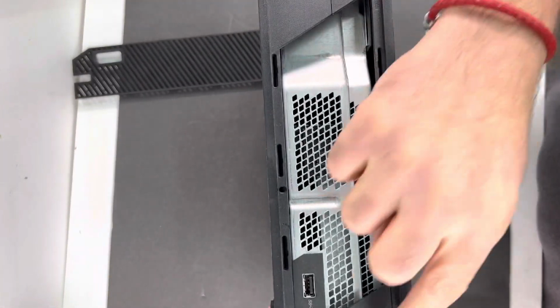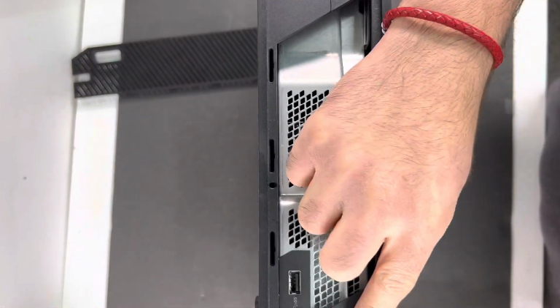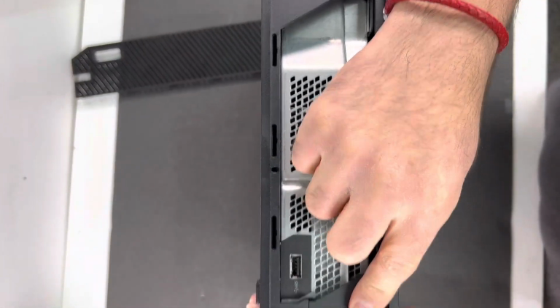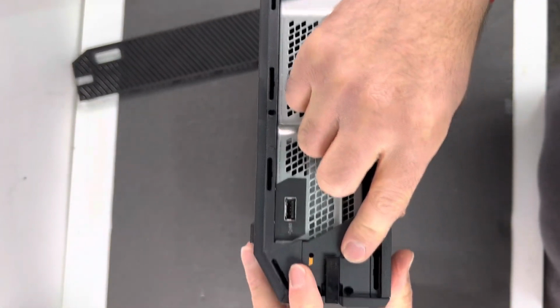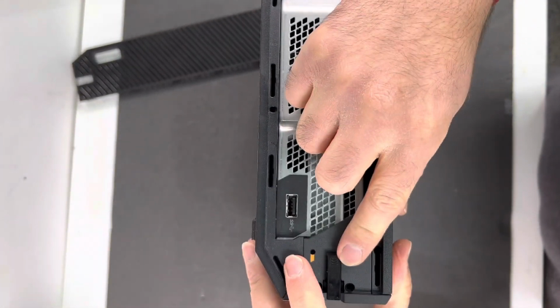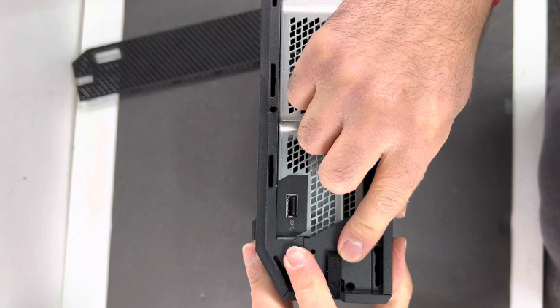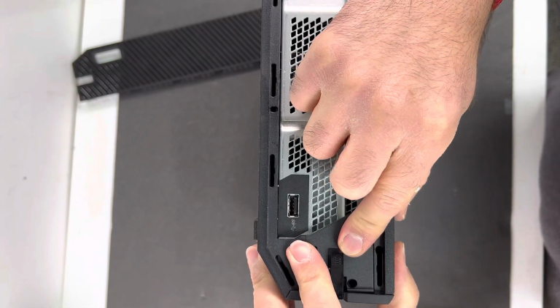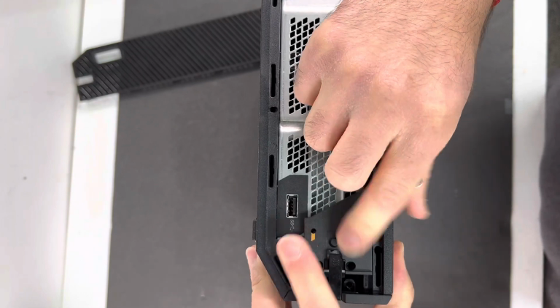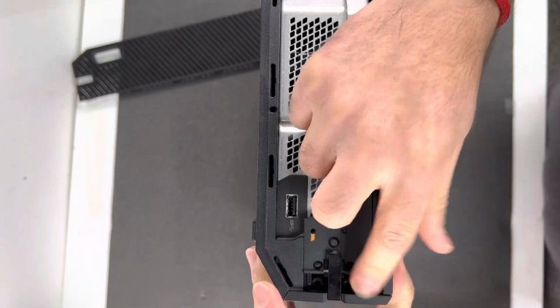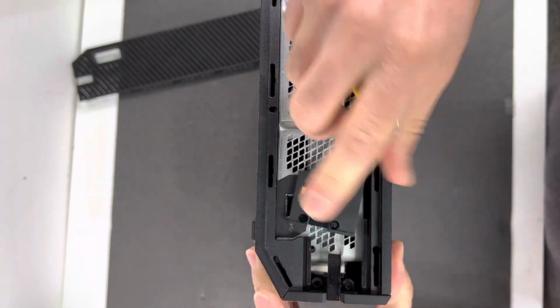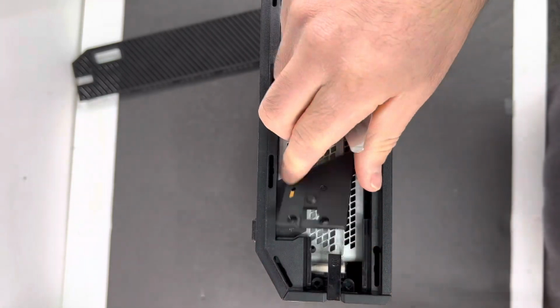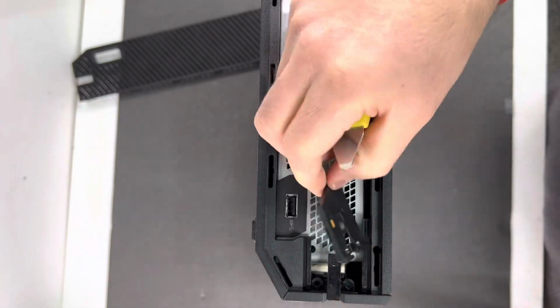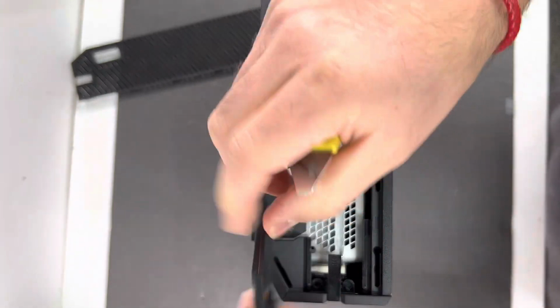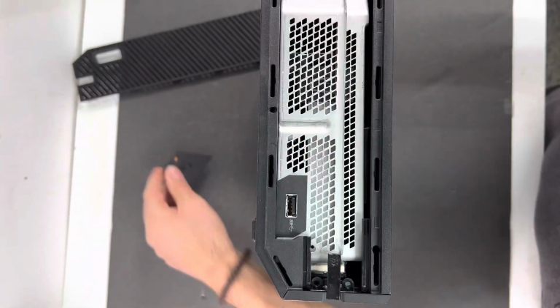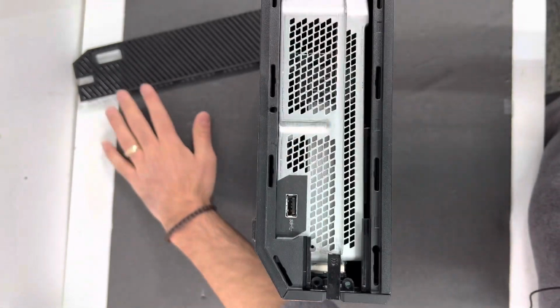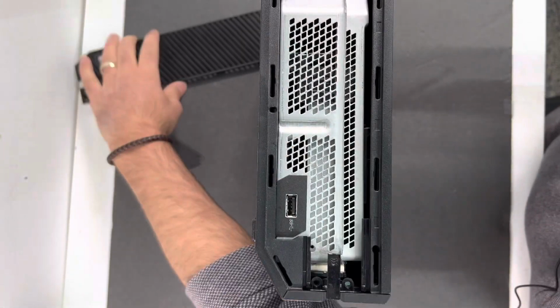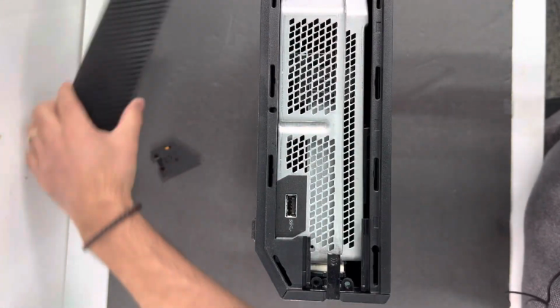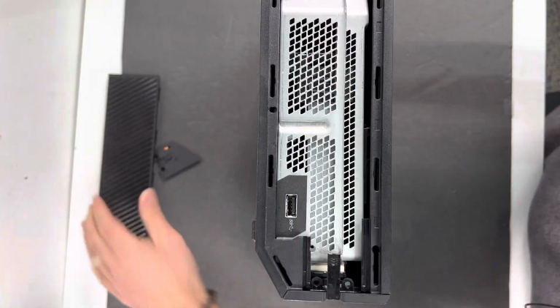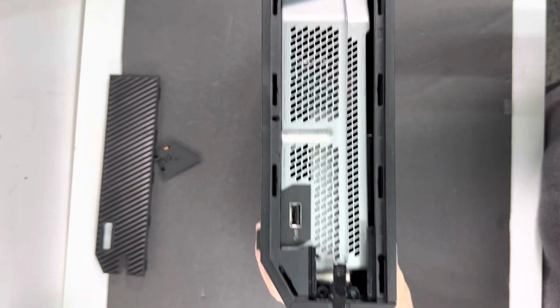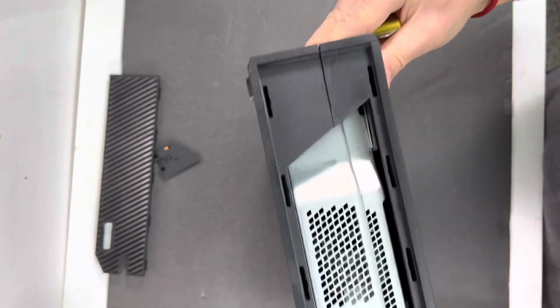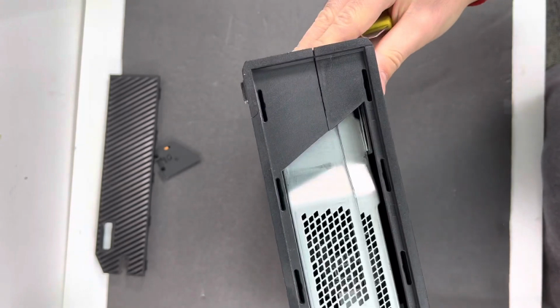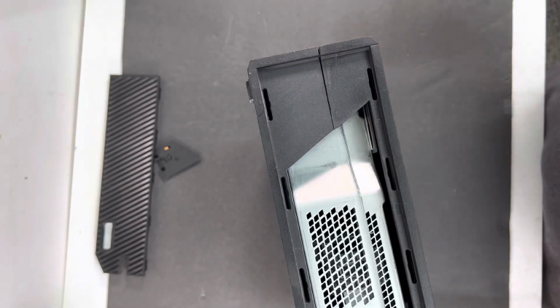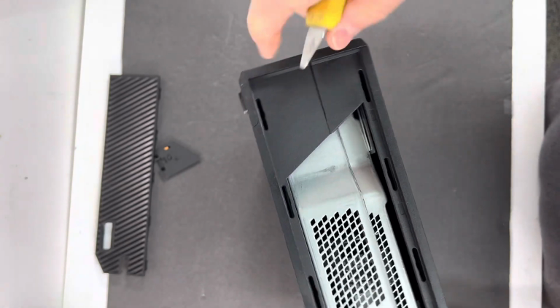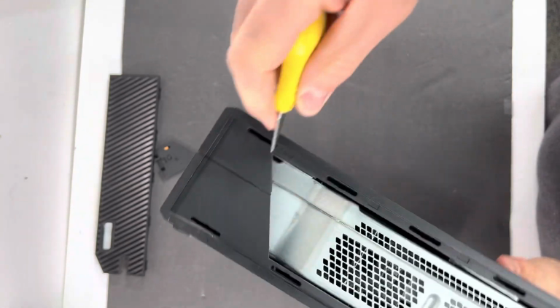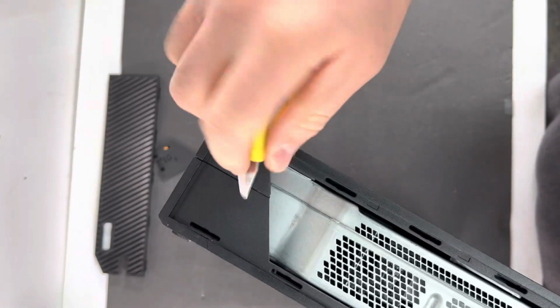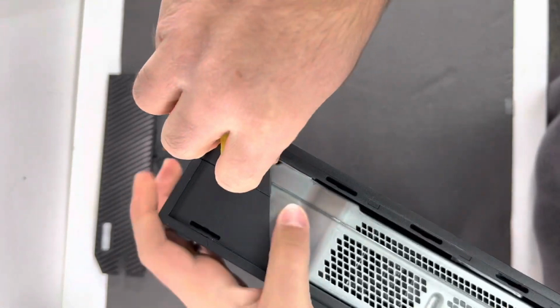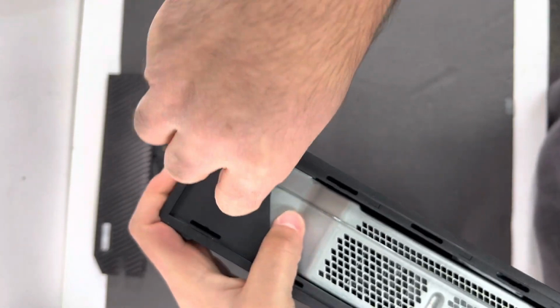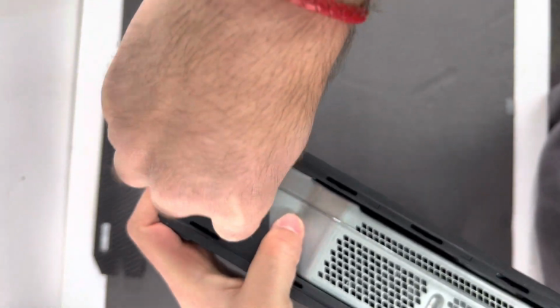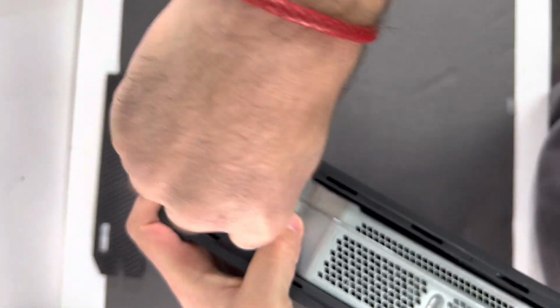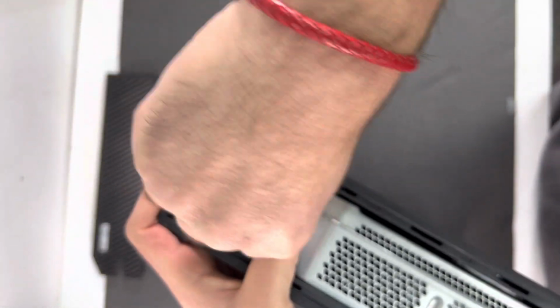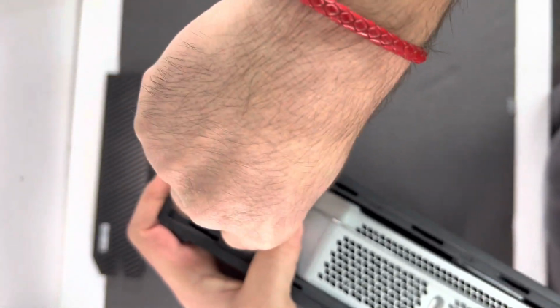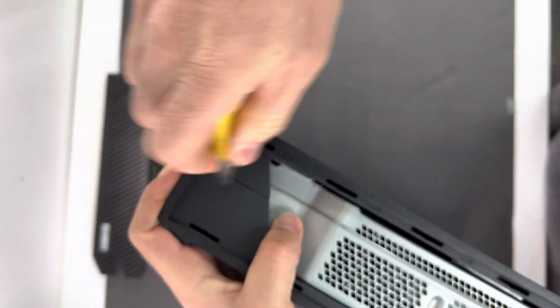Next thing you want to do is slide the plastic piece from the sync button like that, put everything to the side. Then get your plastic tool opener or a flat screwdriver and put it between the two housing pieces.